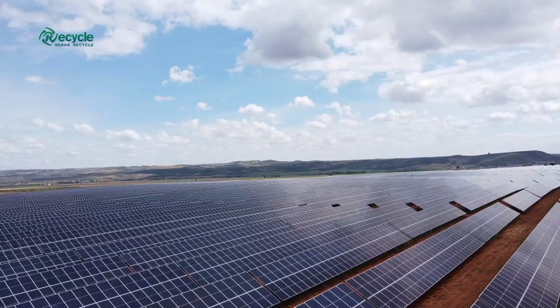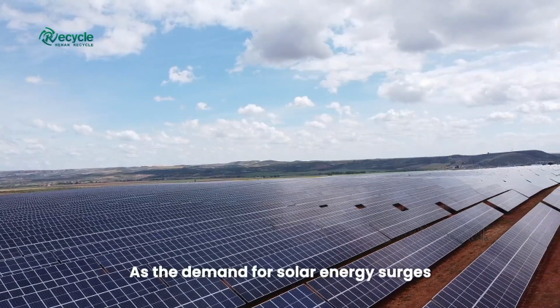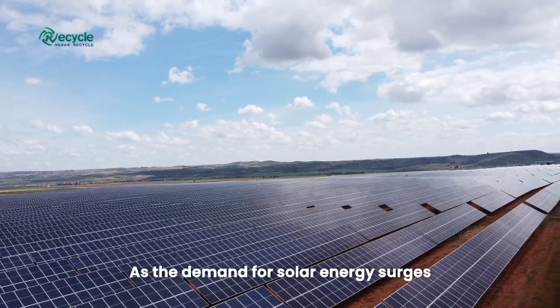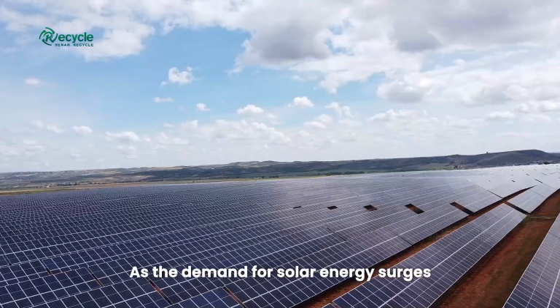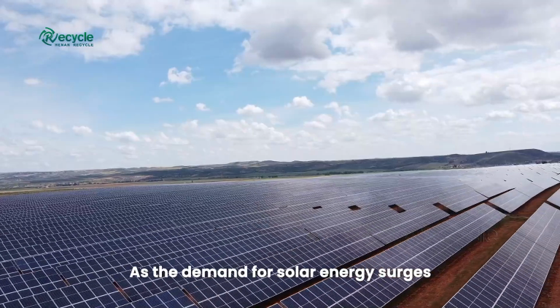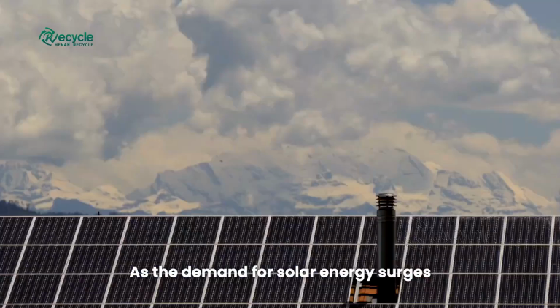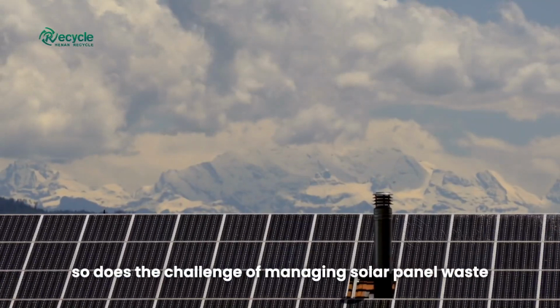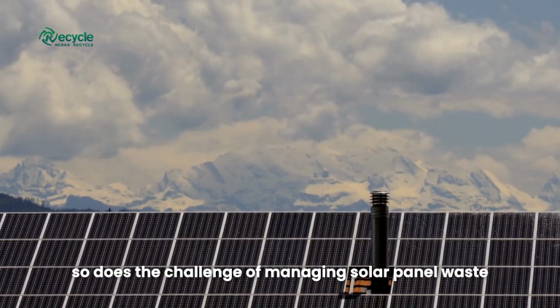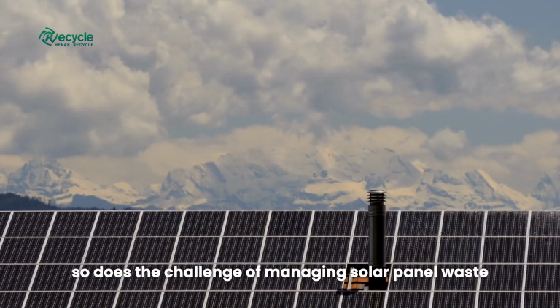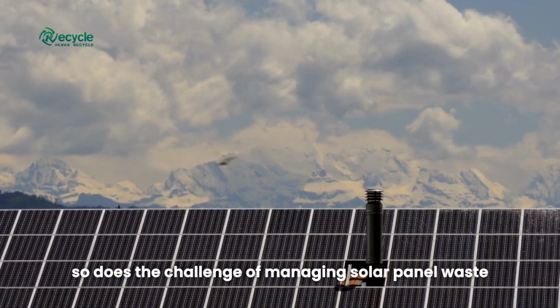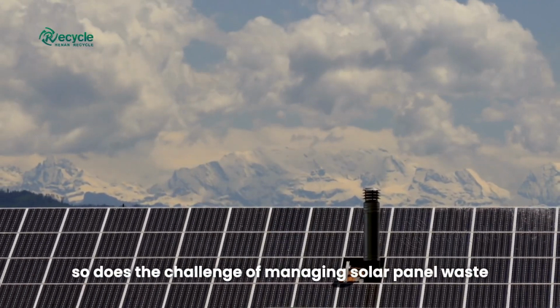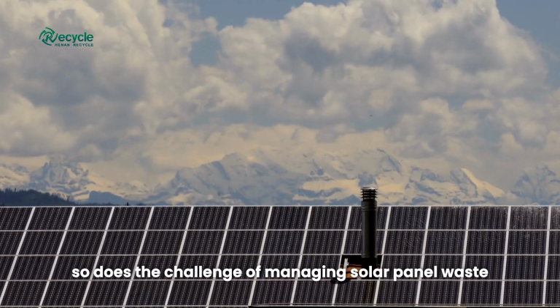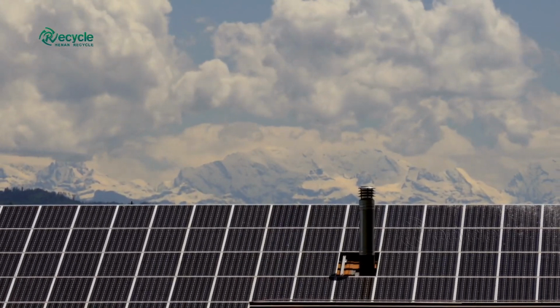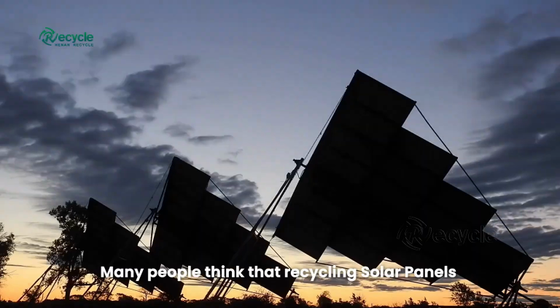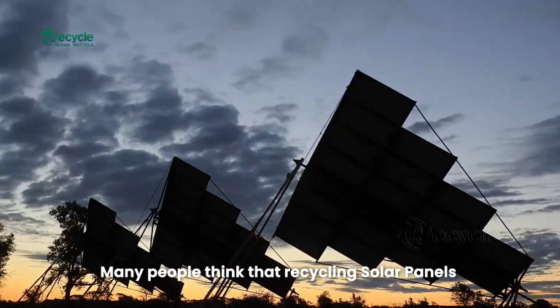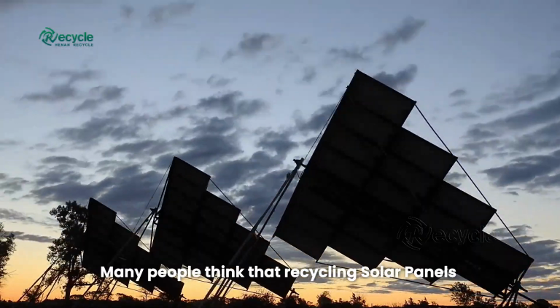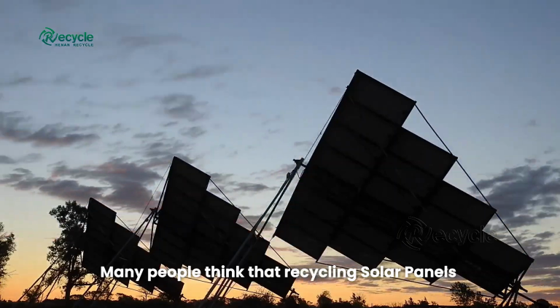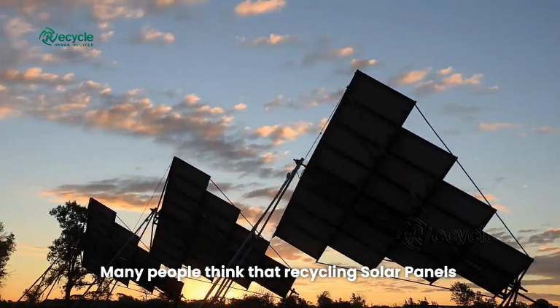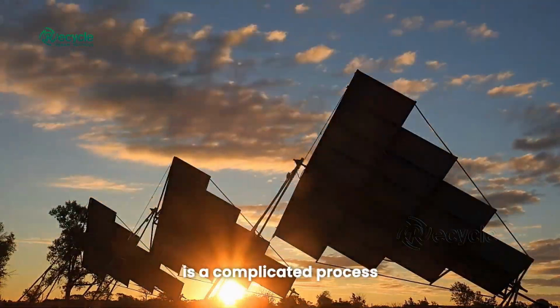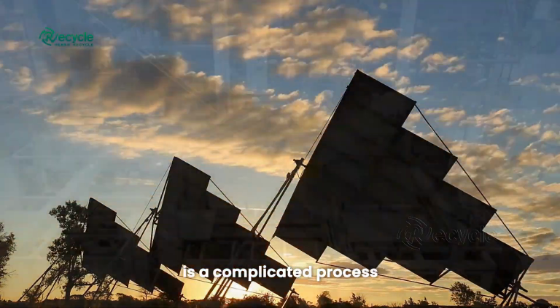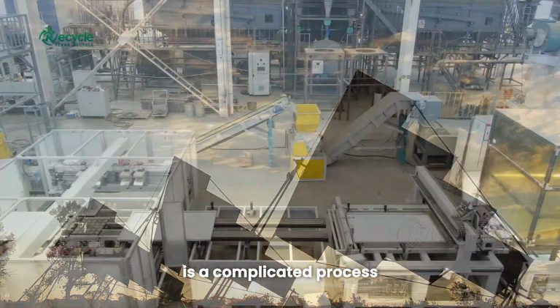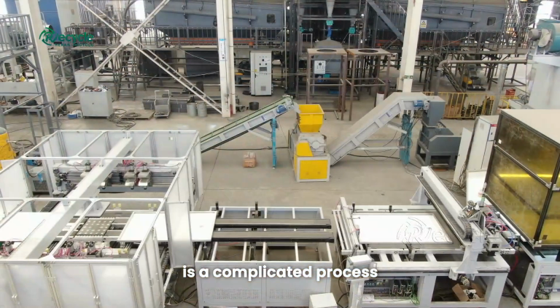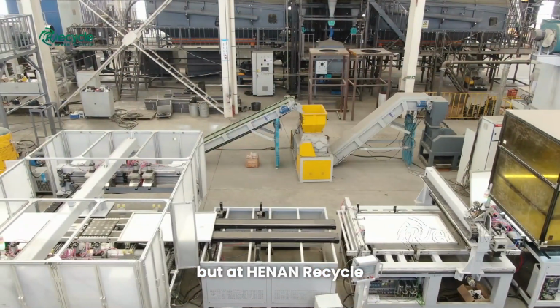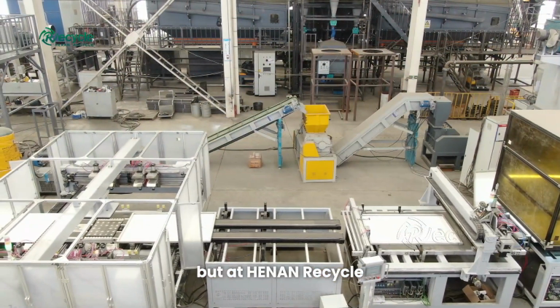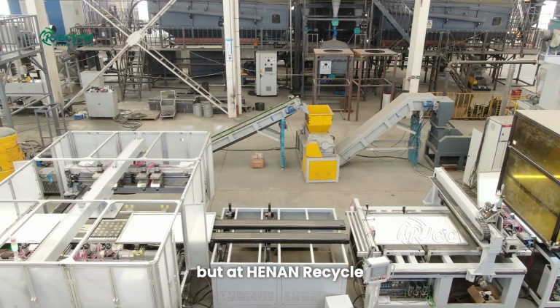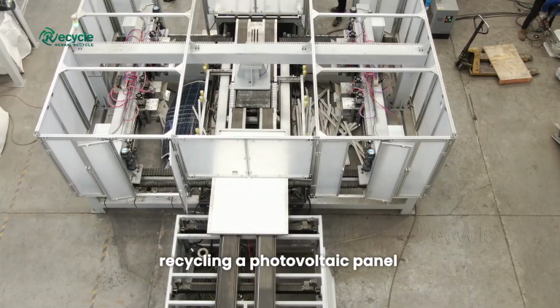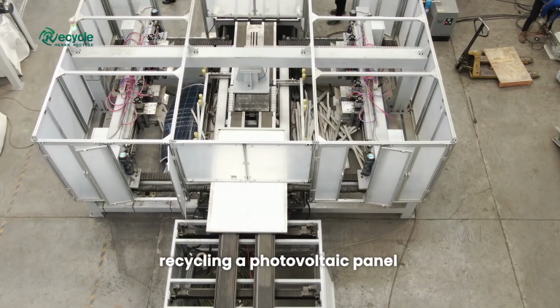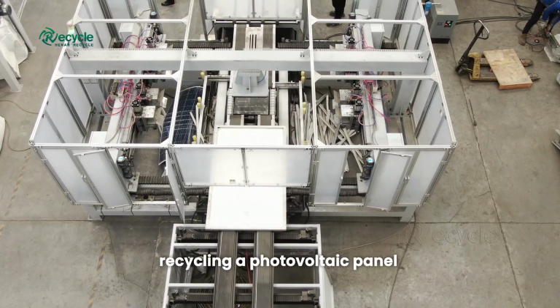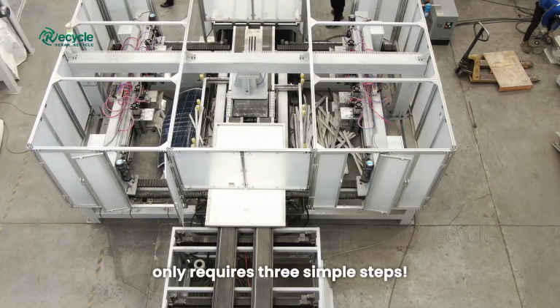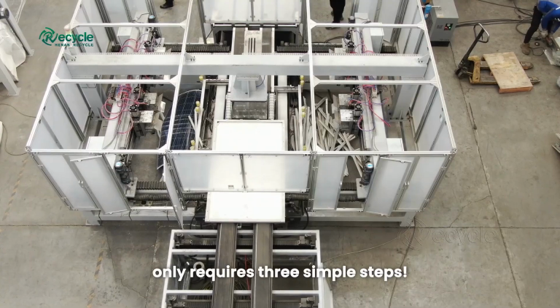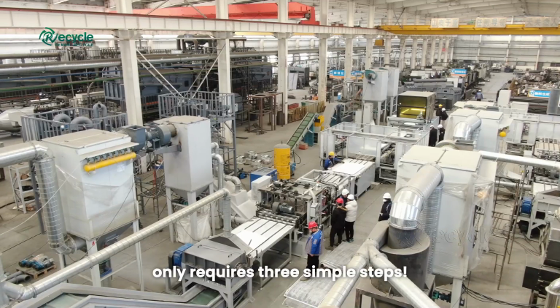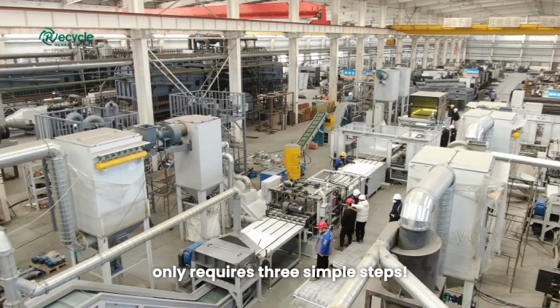As the demand for solar energy surges, so does the challenge of managing solar panel waste. Many people think that recycling solar panels is a complicated process, but at Hunan Recycle, recycling a photovoltaic panel only requires three simple steps.